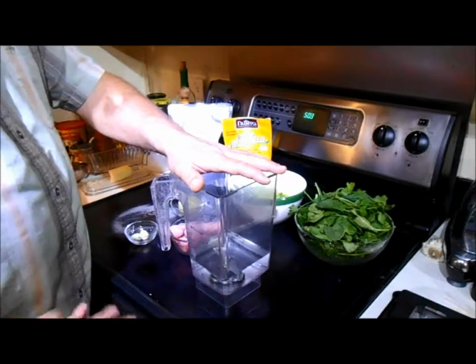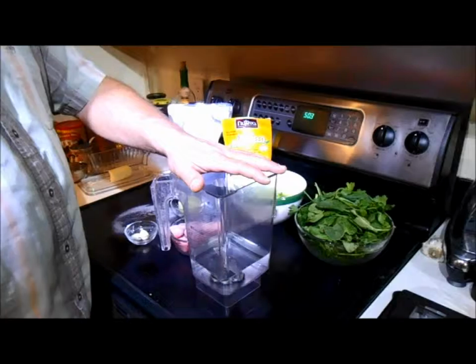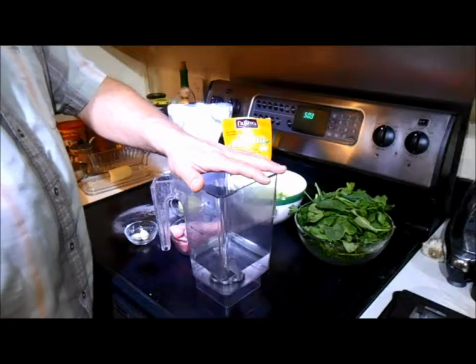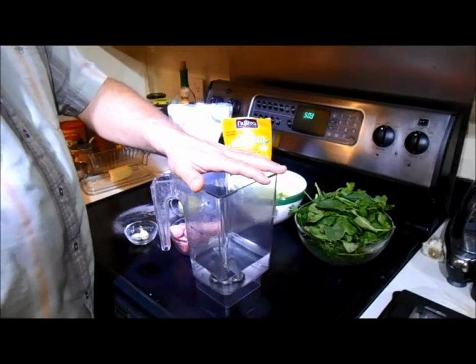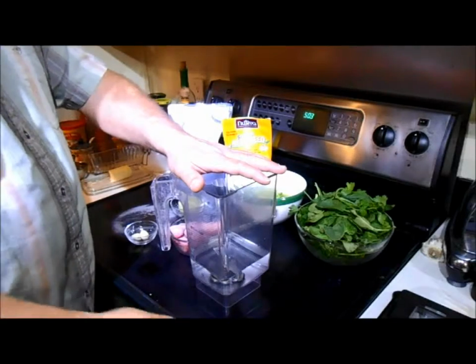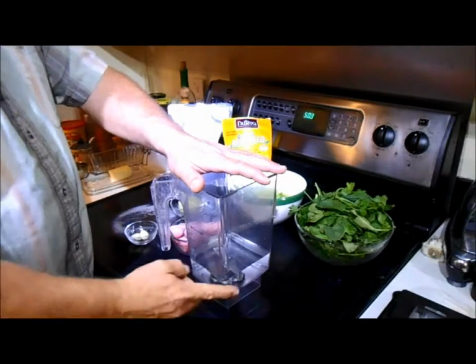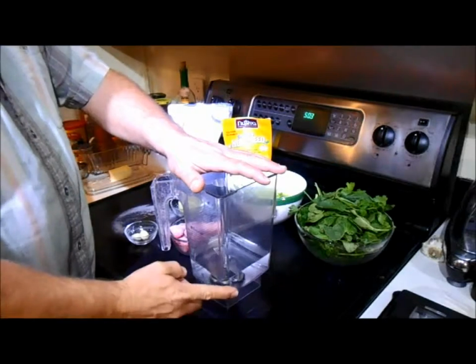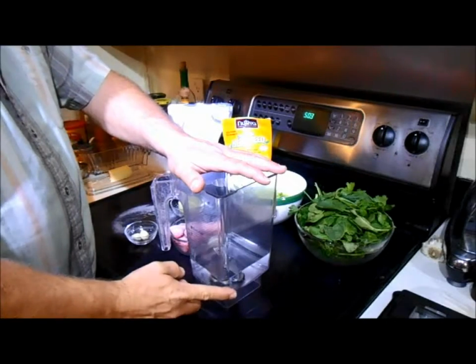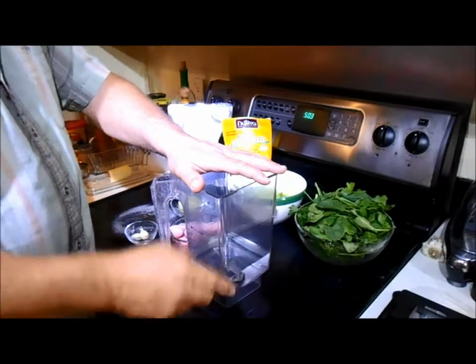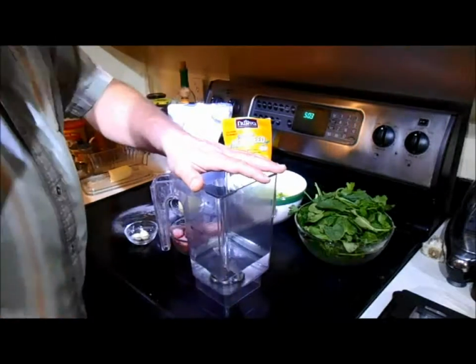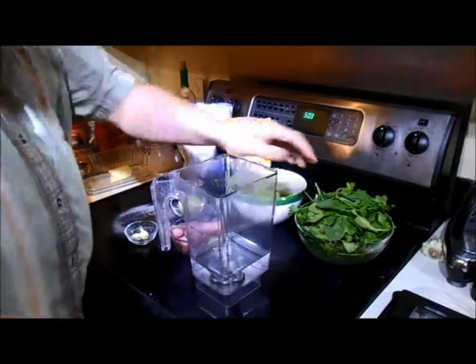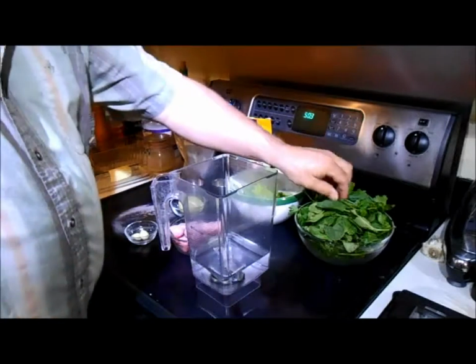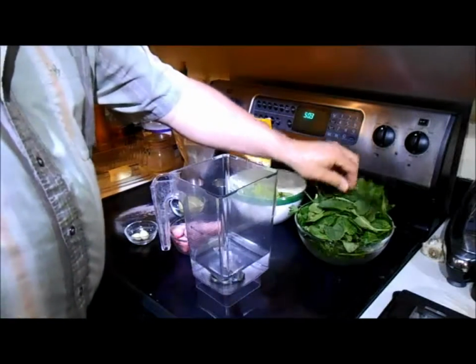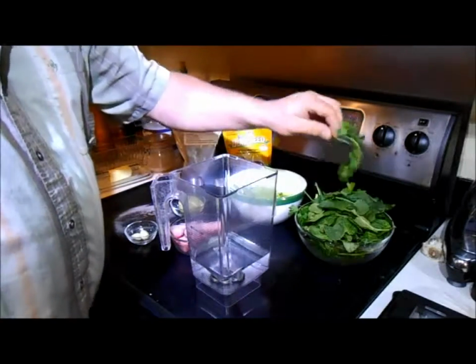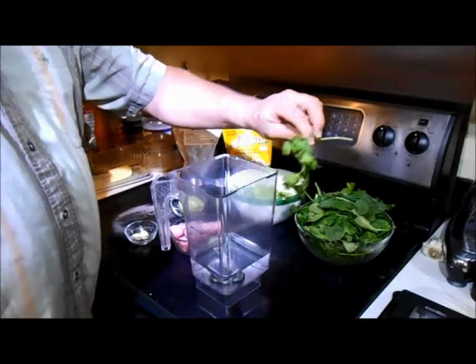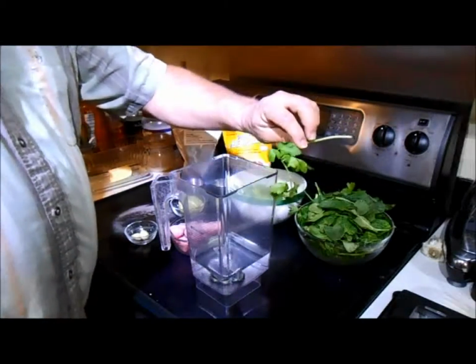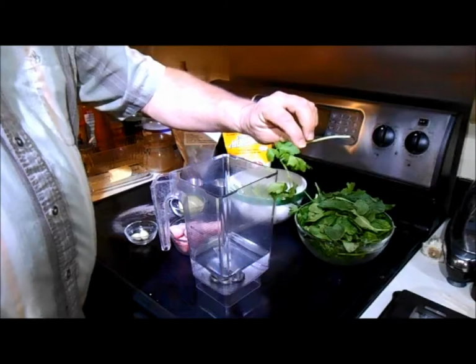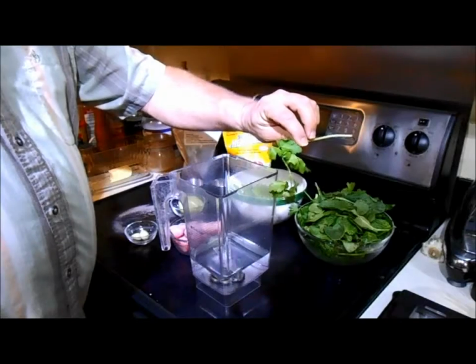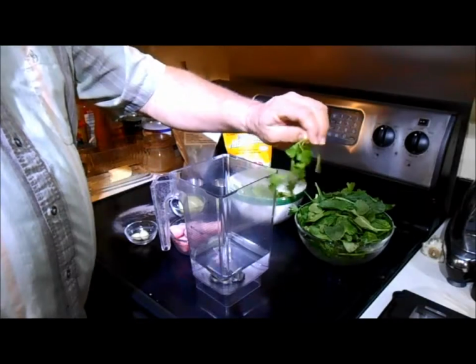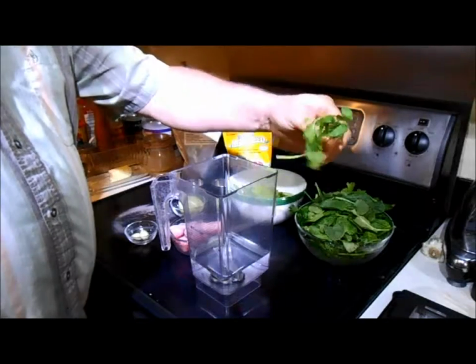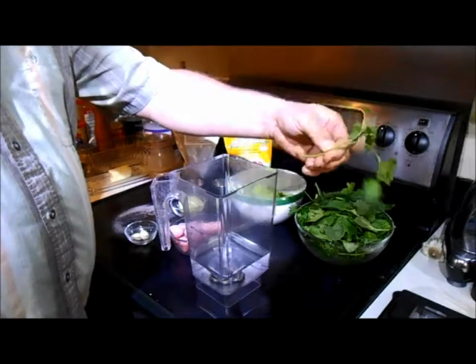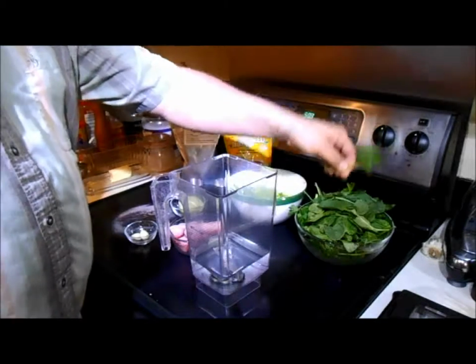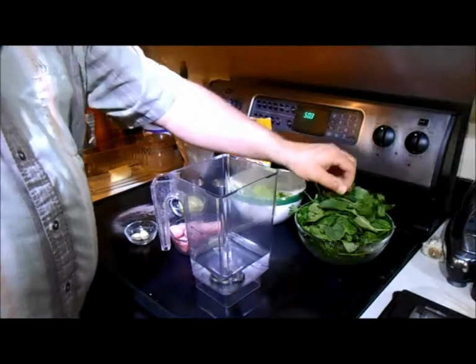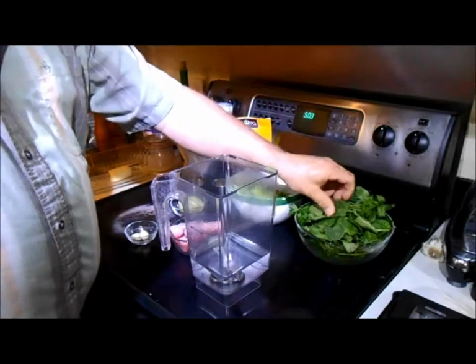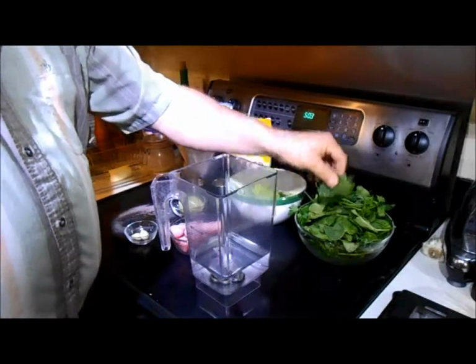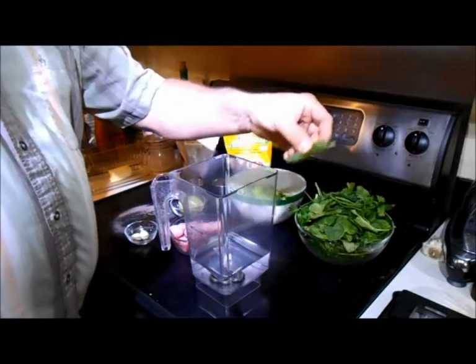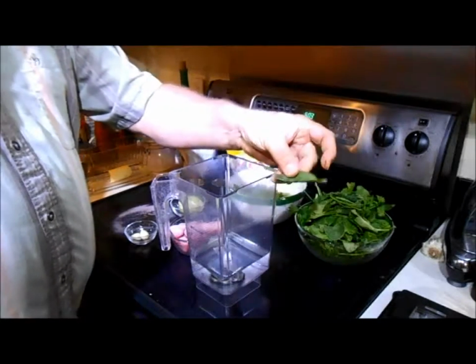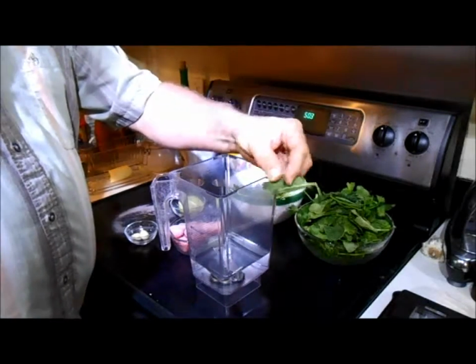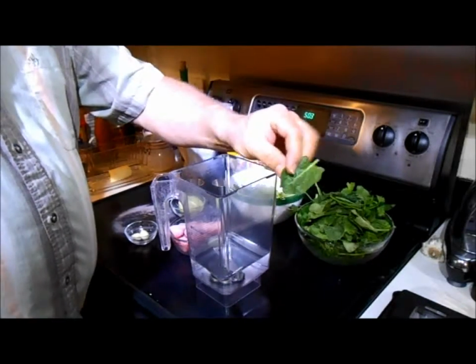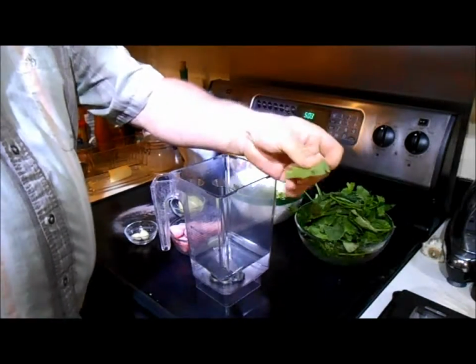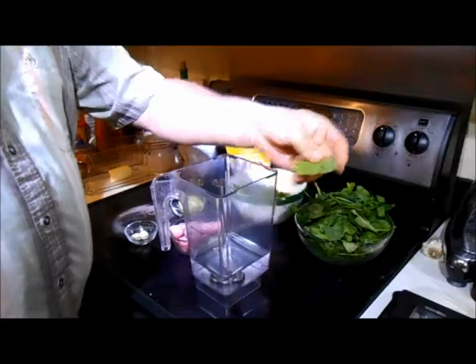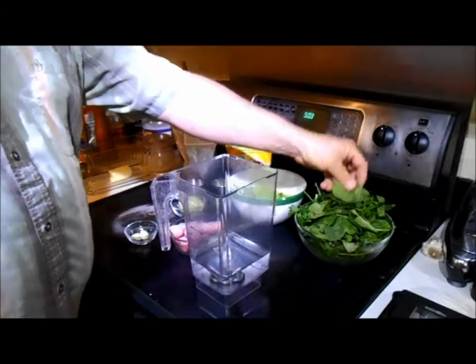This is for two portions. We start with two cups of water in our blender. We have two cups of flat Italian parsley, stems and all. Two cups of spinach, stems and all.